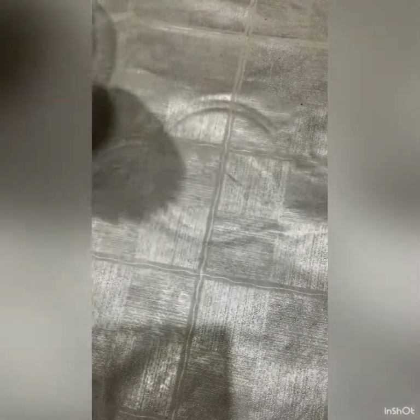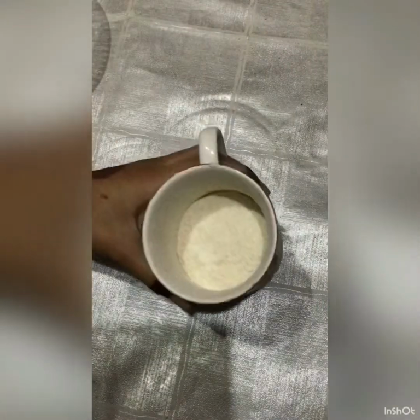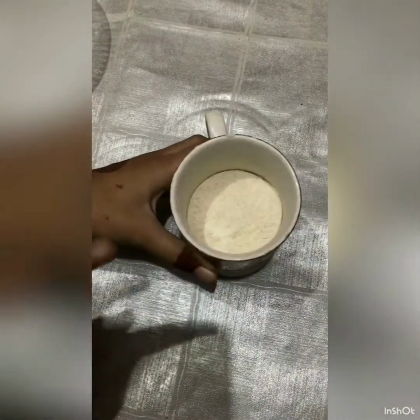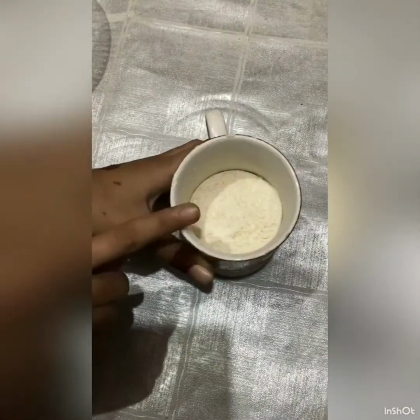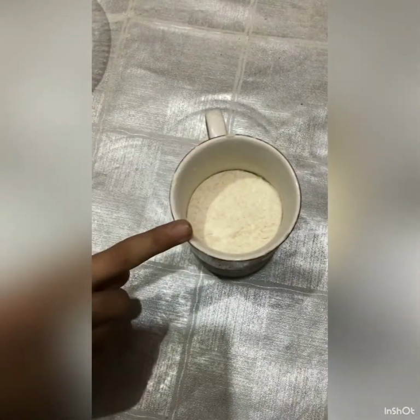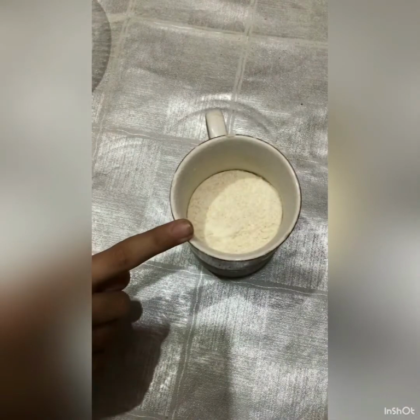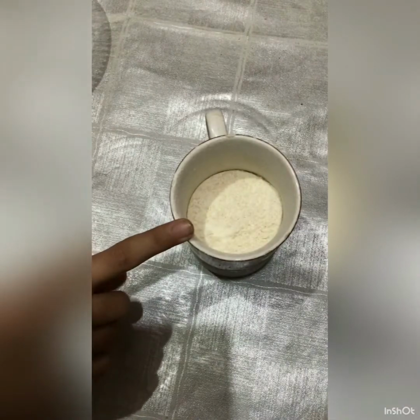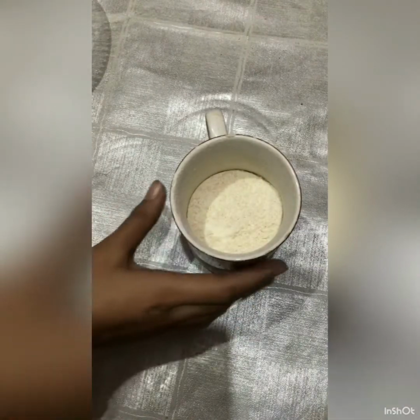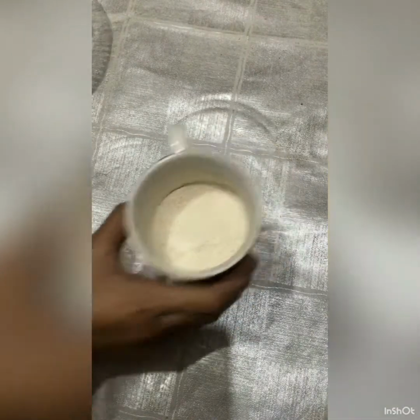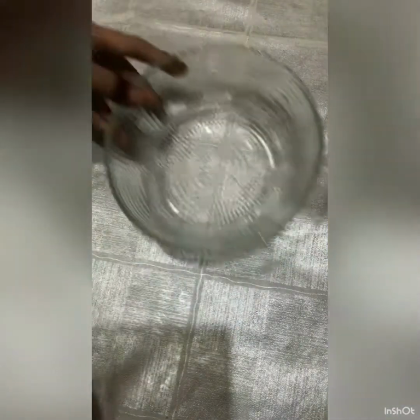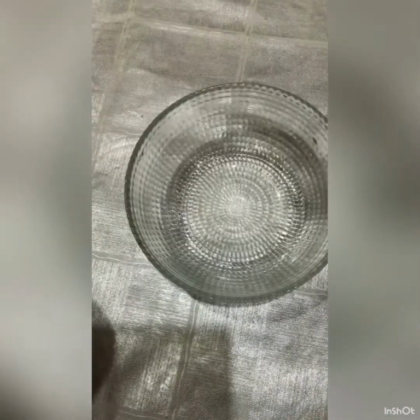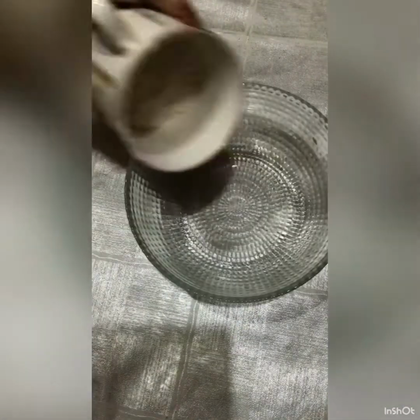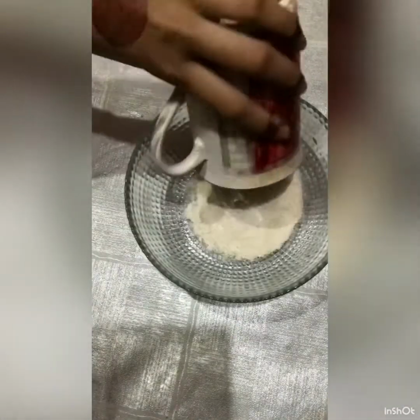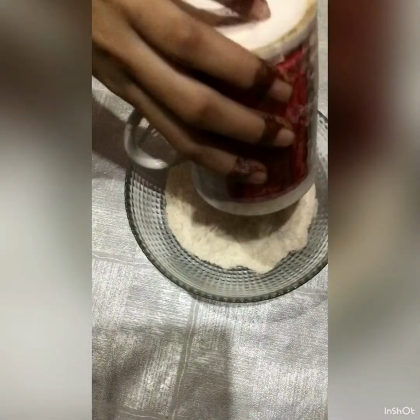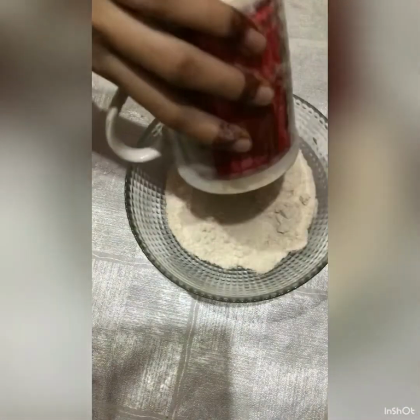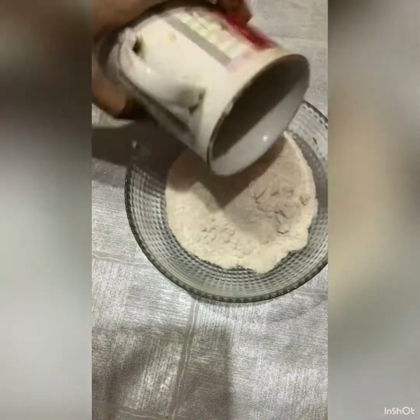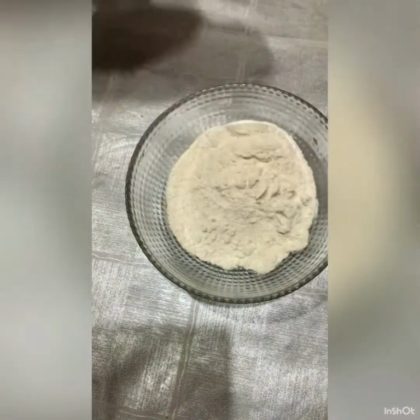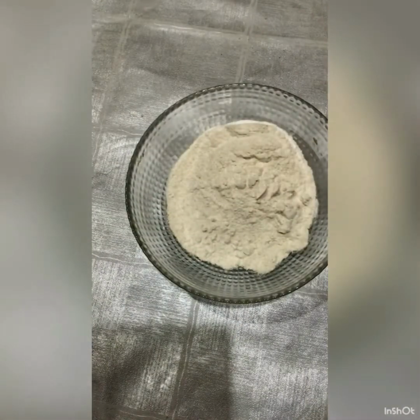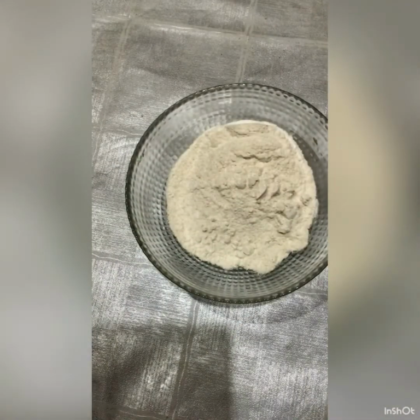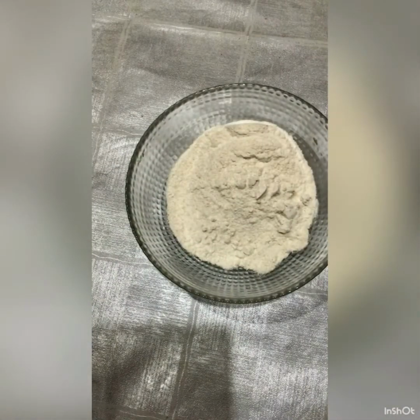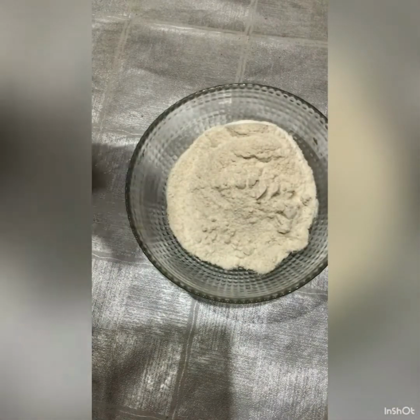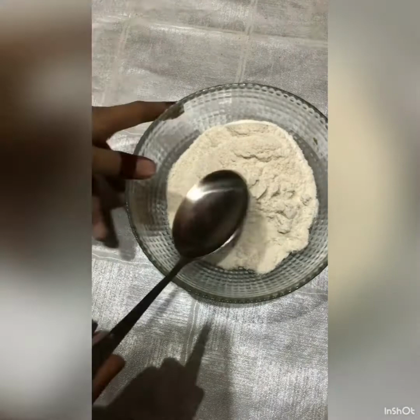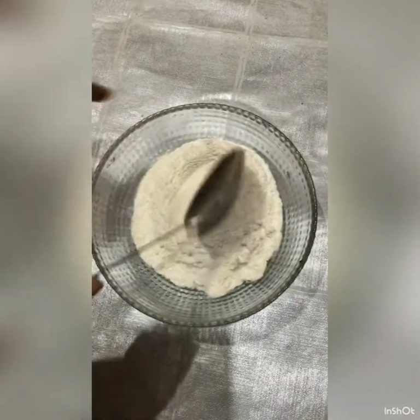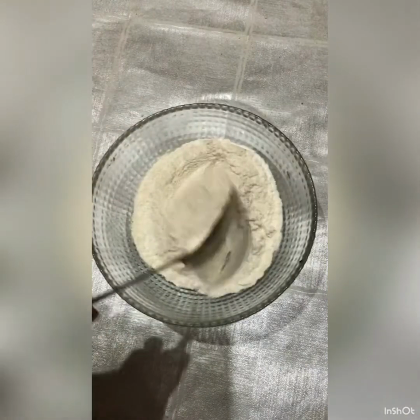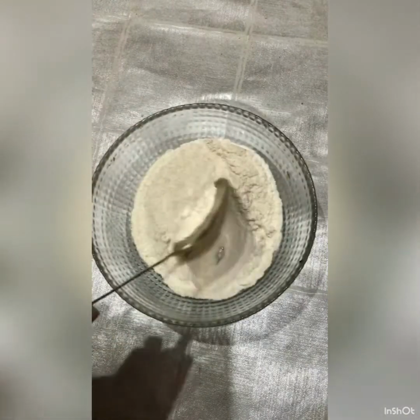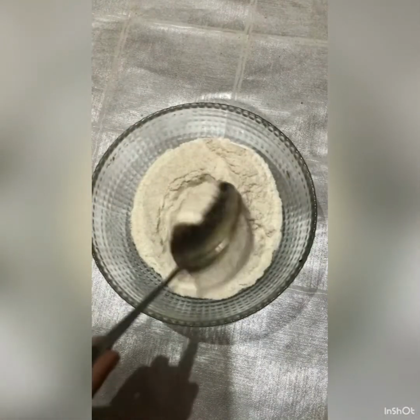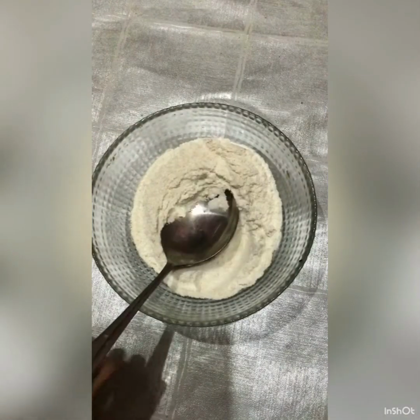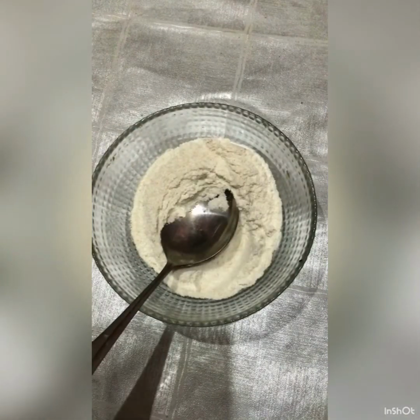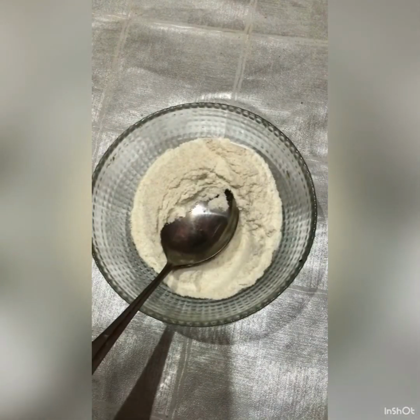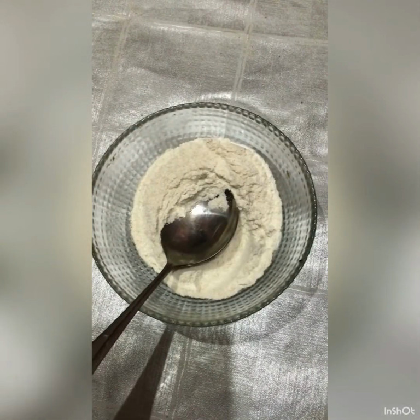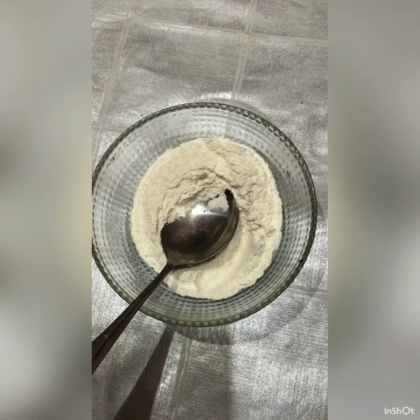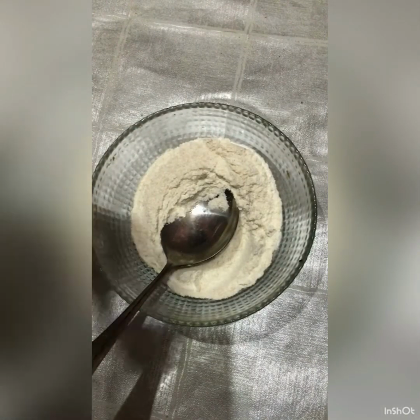First of all, I have flour, sugar, baking powder, and baking soda. Put in a half teaspoon.